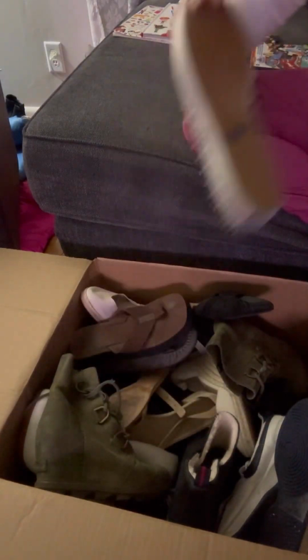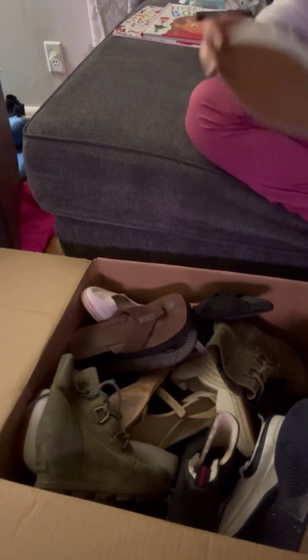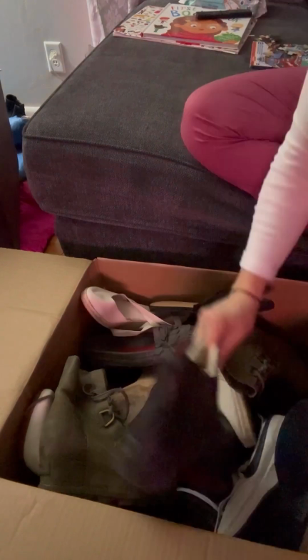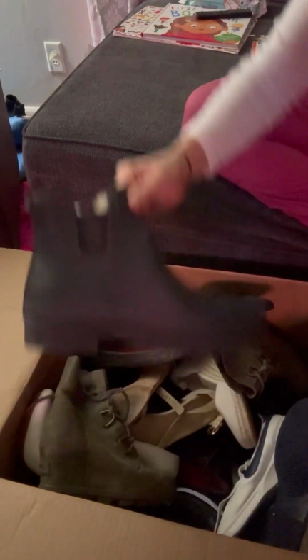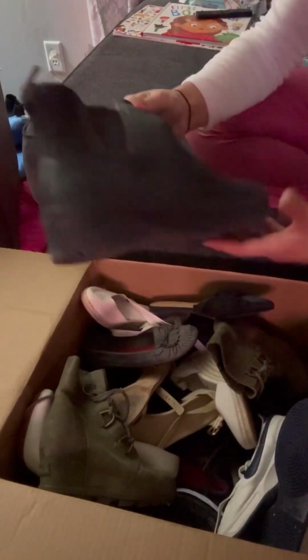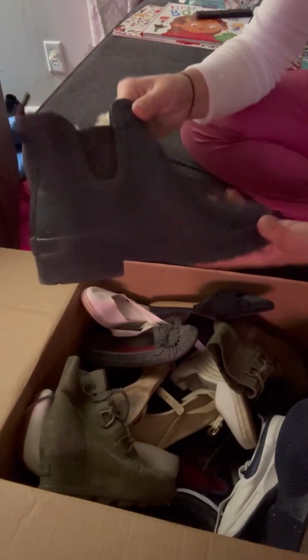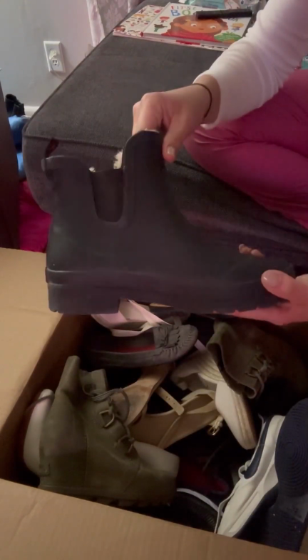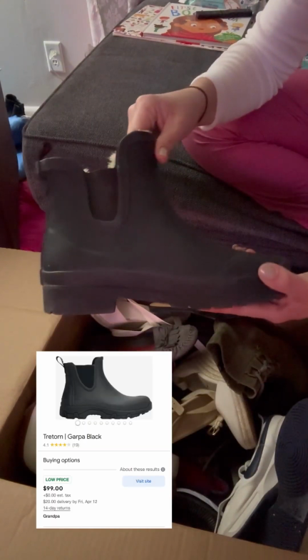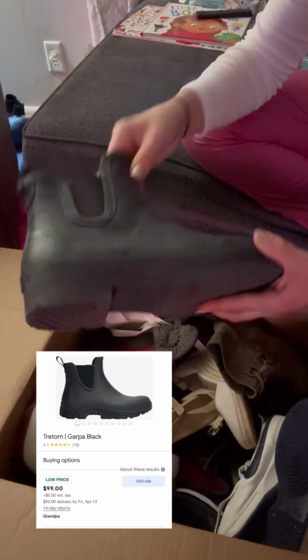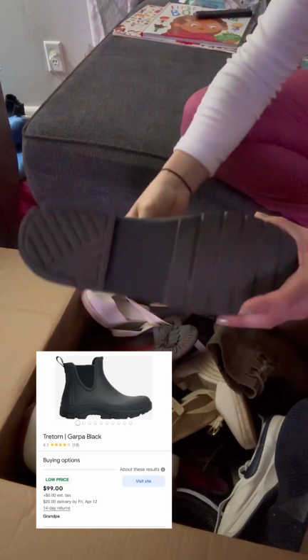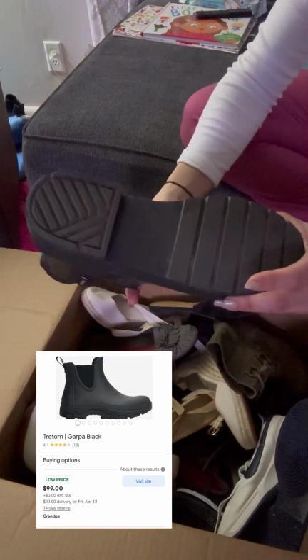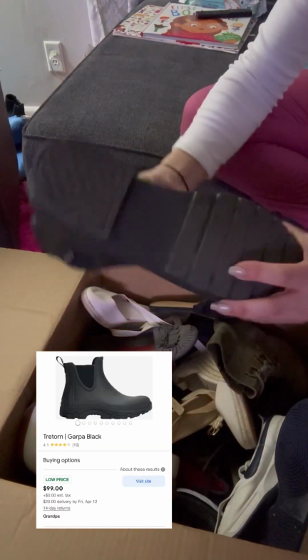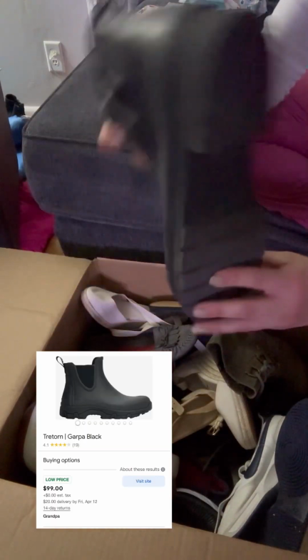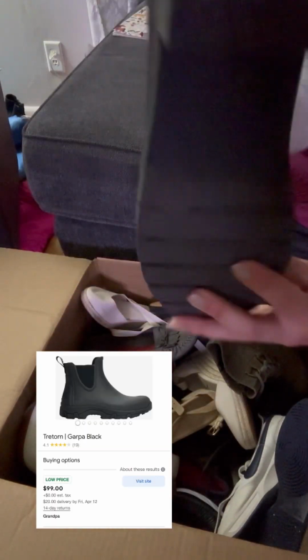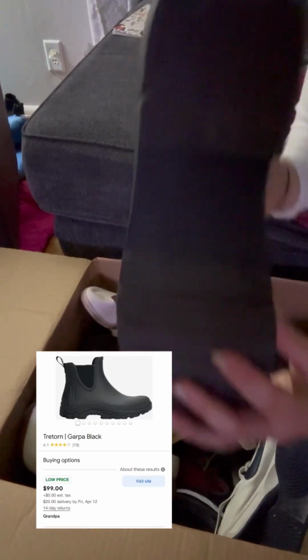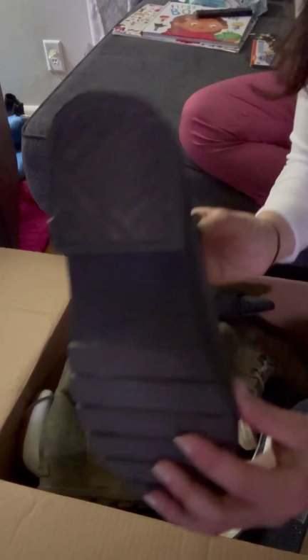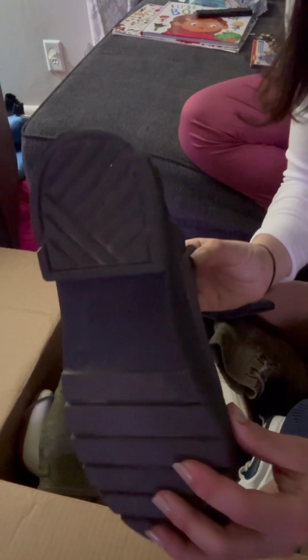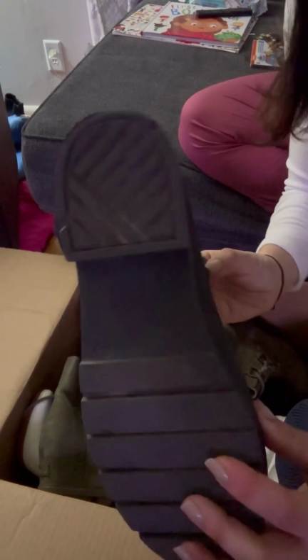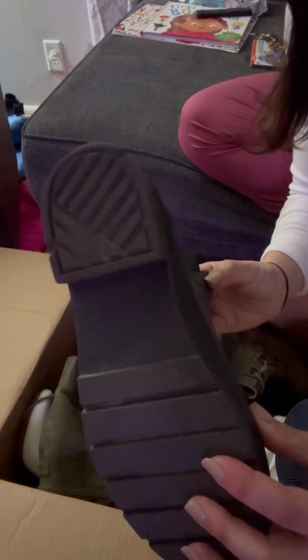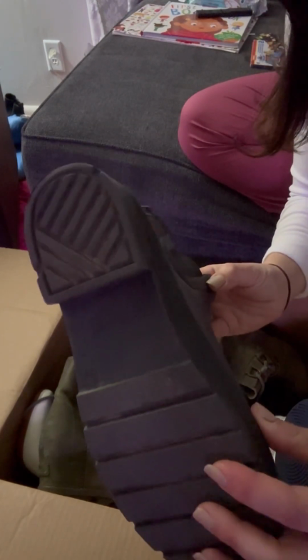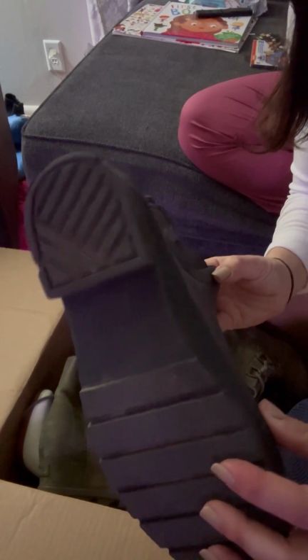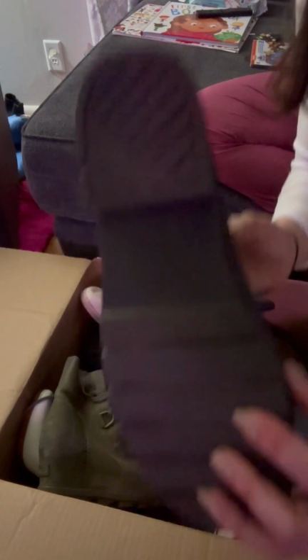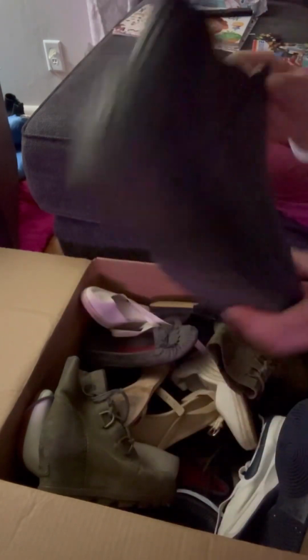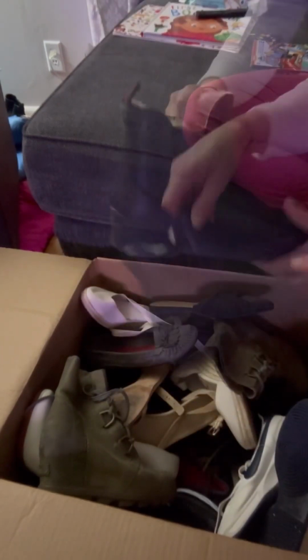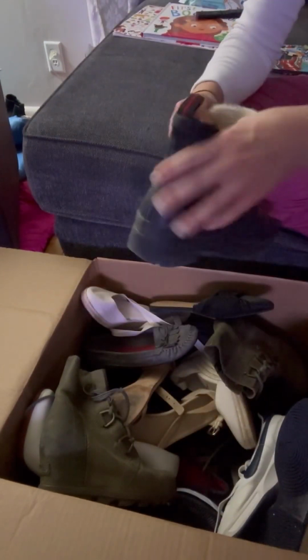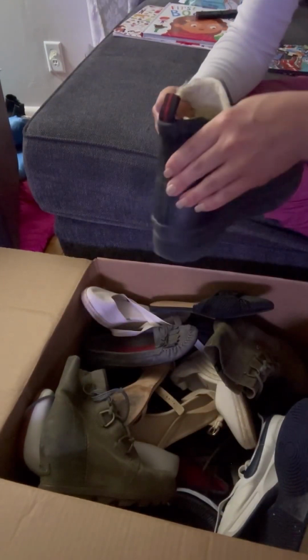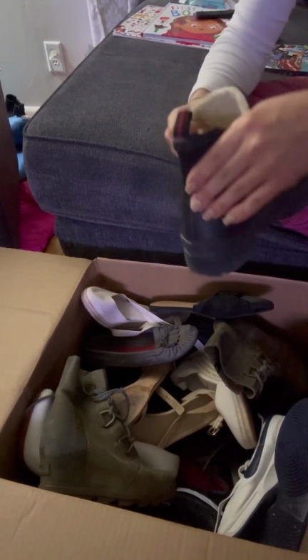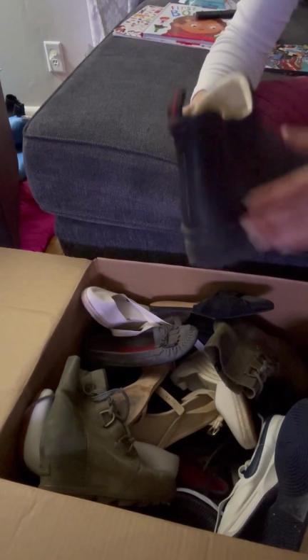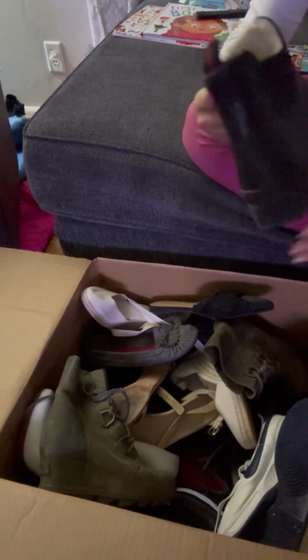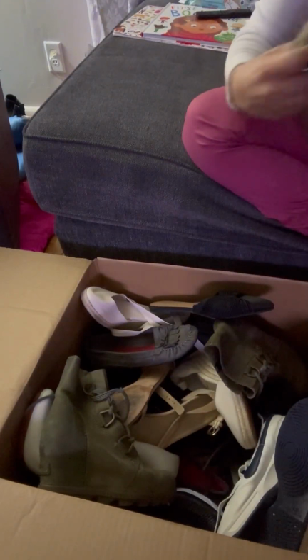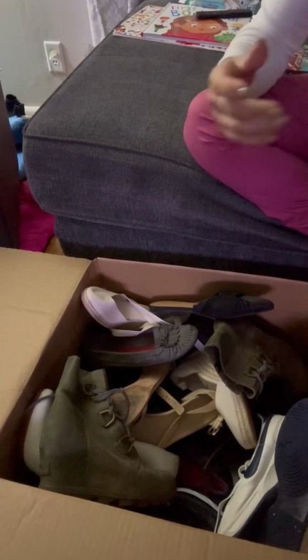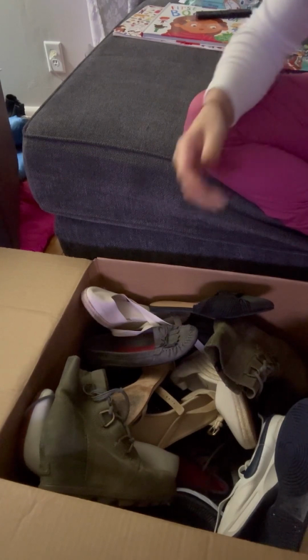I hadn't heard of this brand before — I'm assuming it's Treton. I do think these are men's. They say 10M but they look huge near my foot, so I'm assuming they're a men's size, especially since I wear an 8.